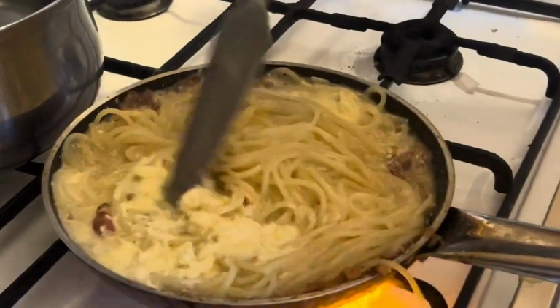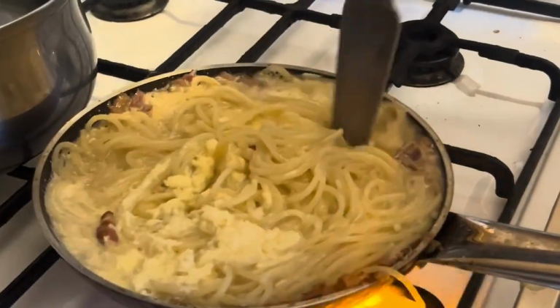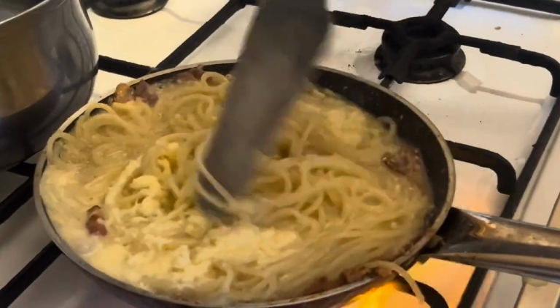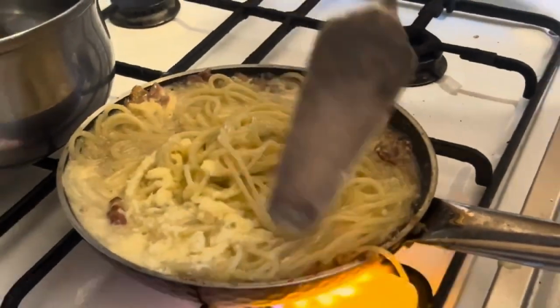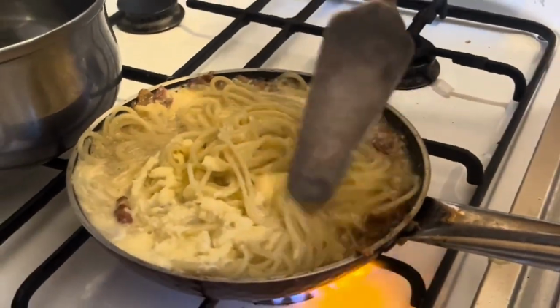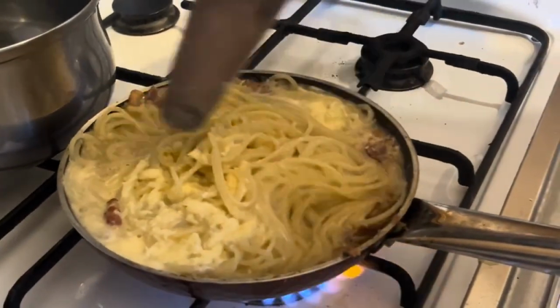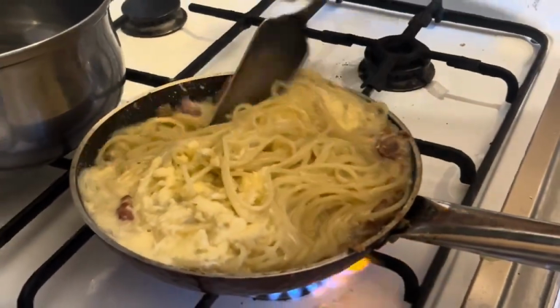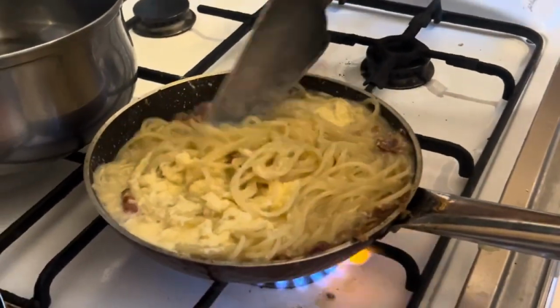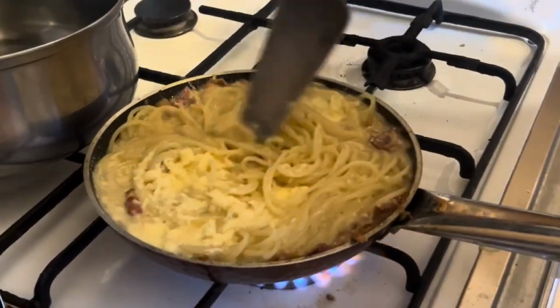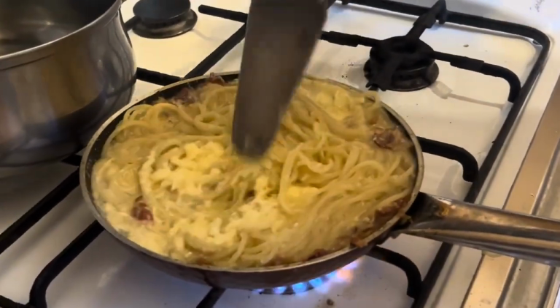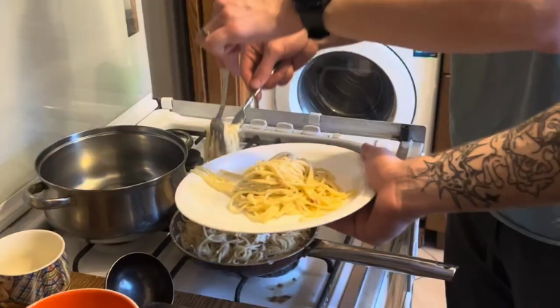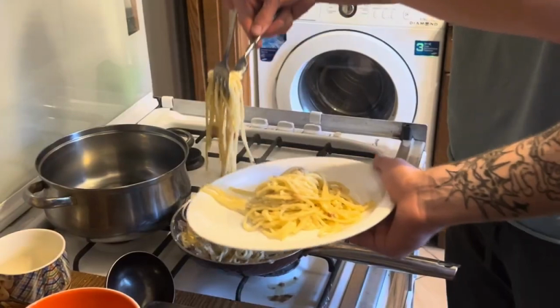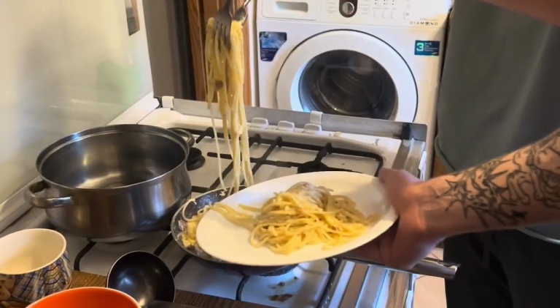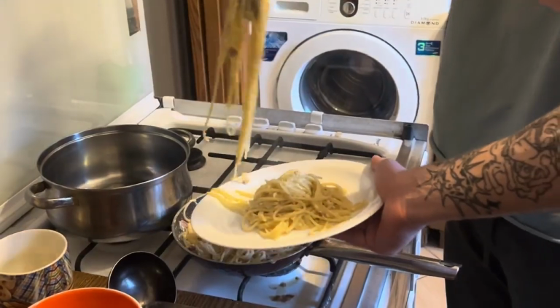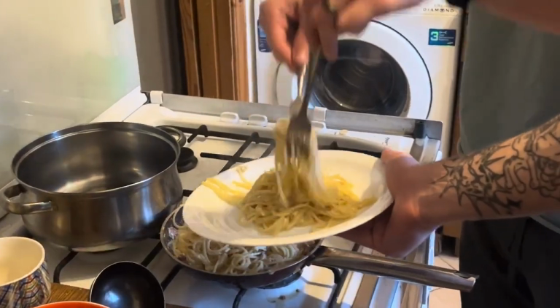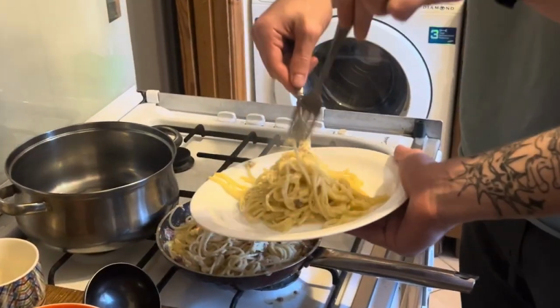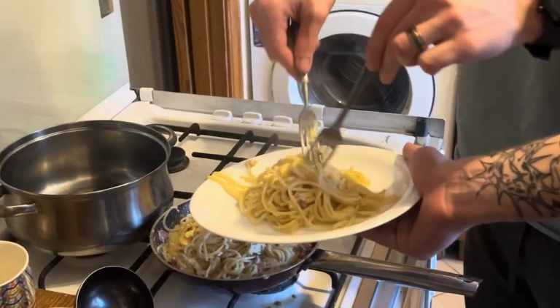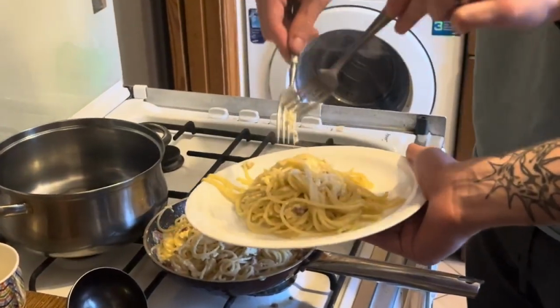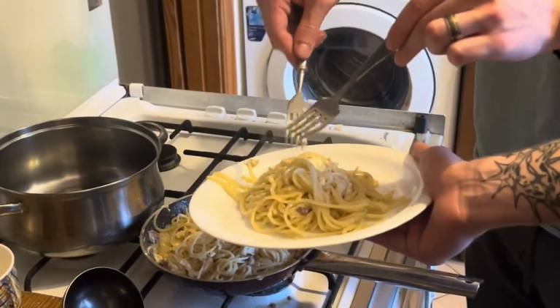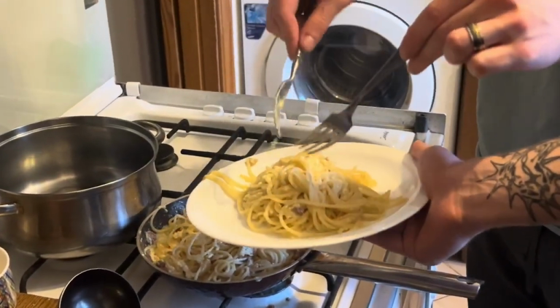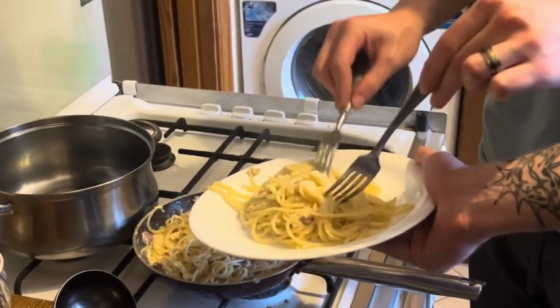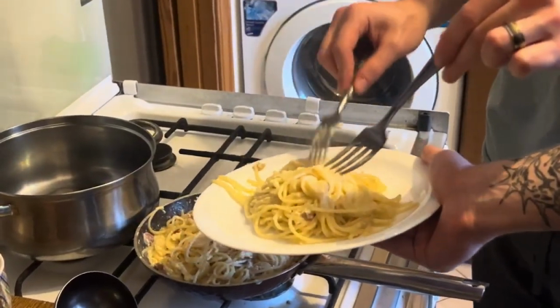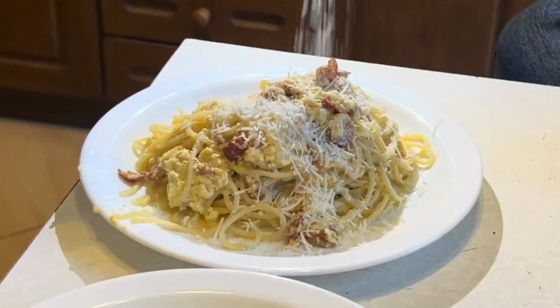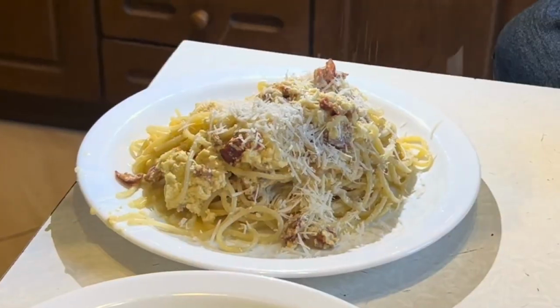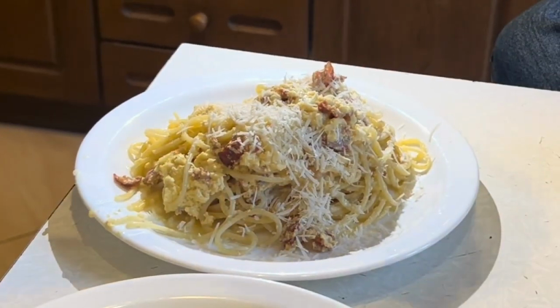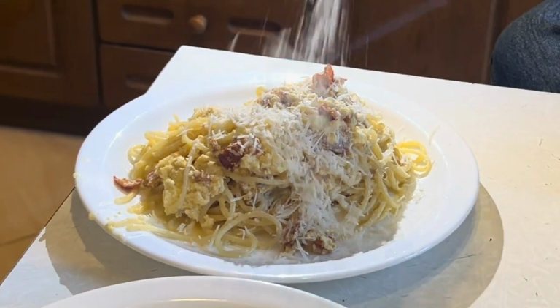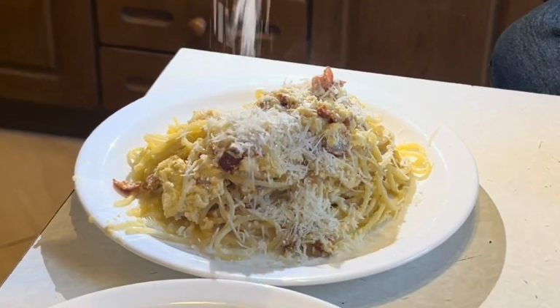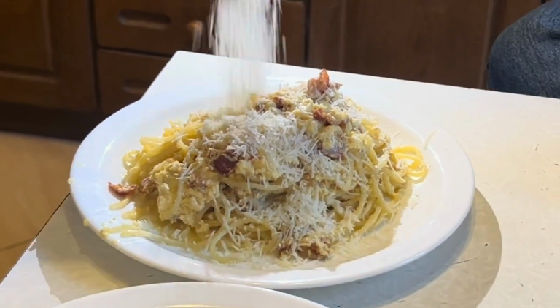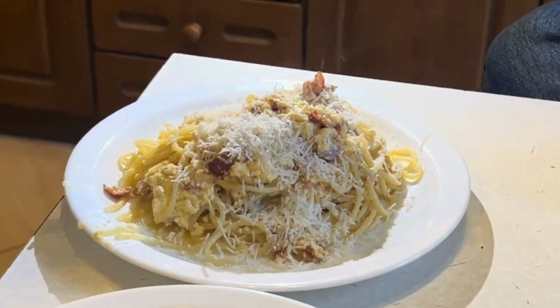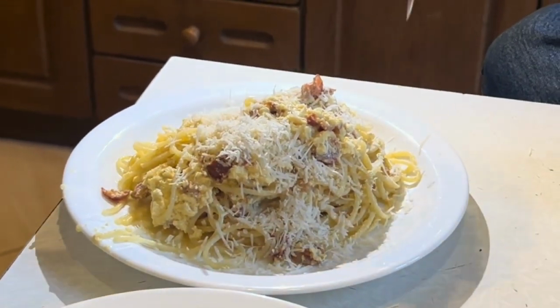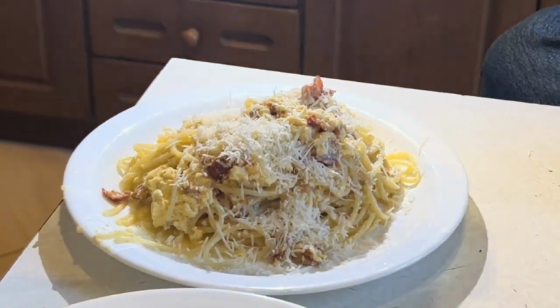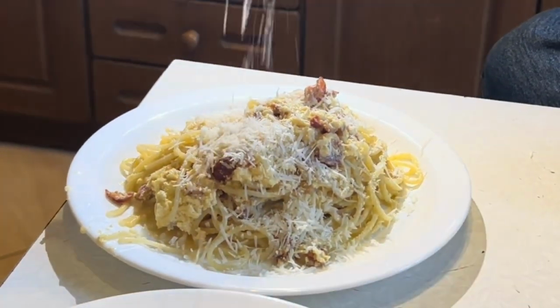Evaporate the water, stirring. Turn off the heat and add our mixture. Stir until done for a couple of minutes. Place on a plate and sprinkle parmesan cheese on top.